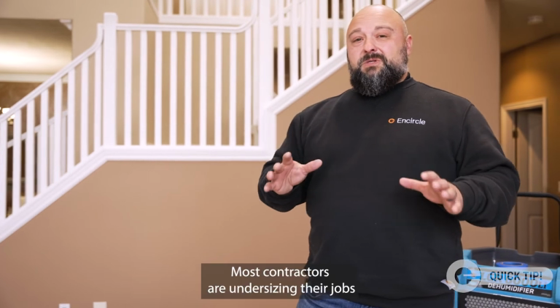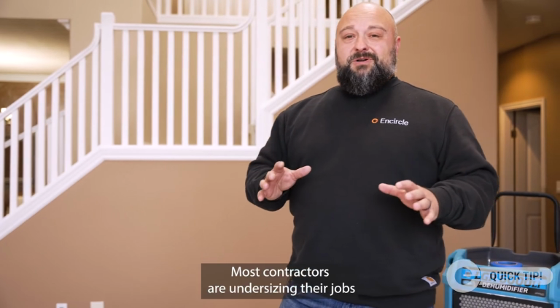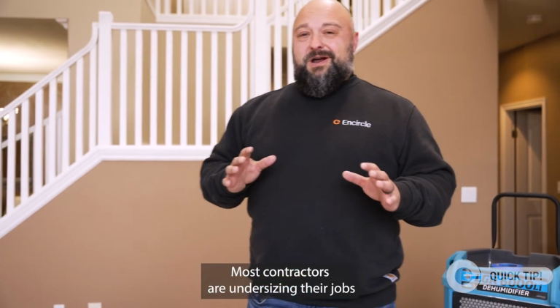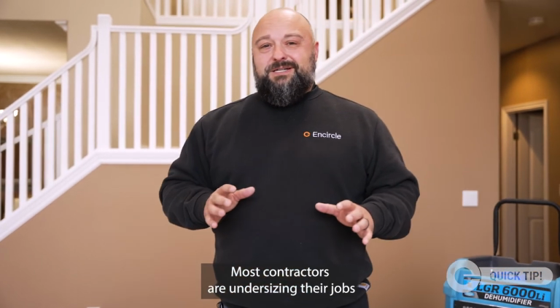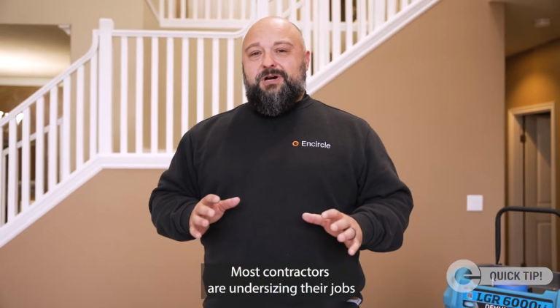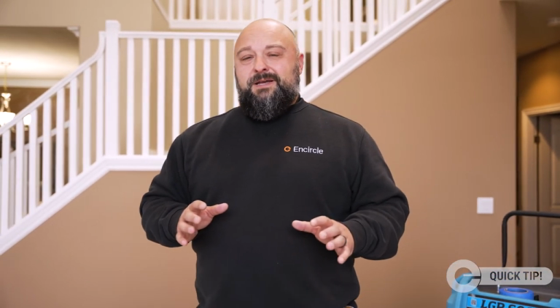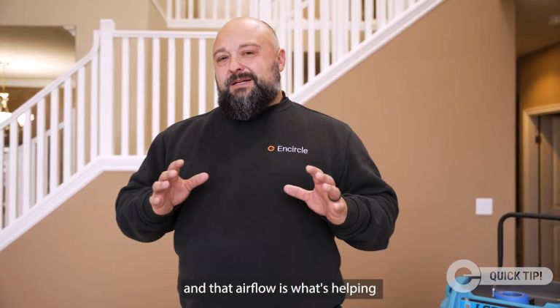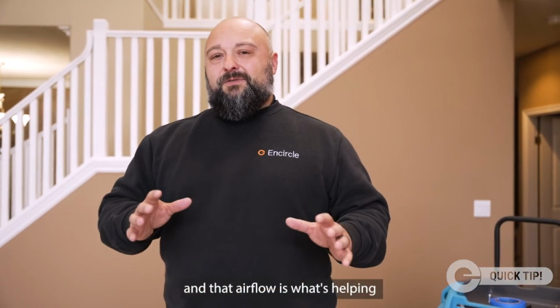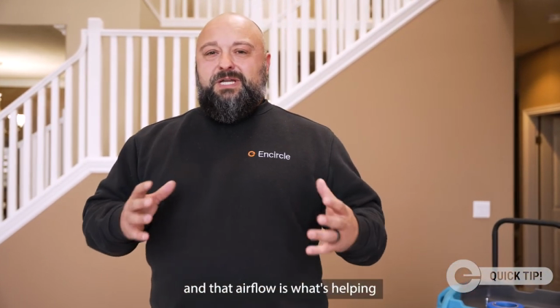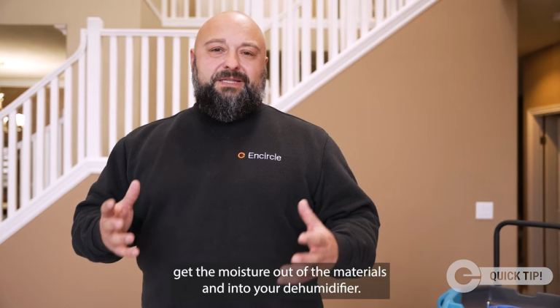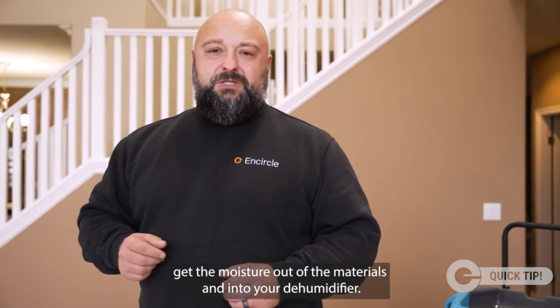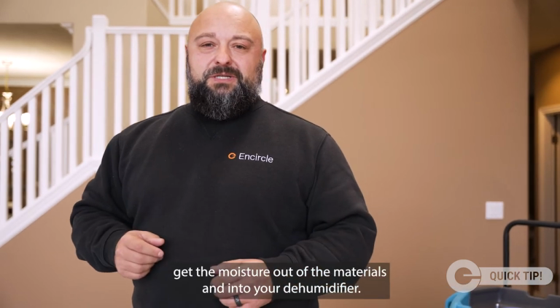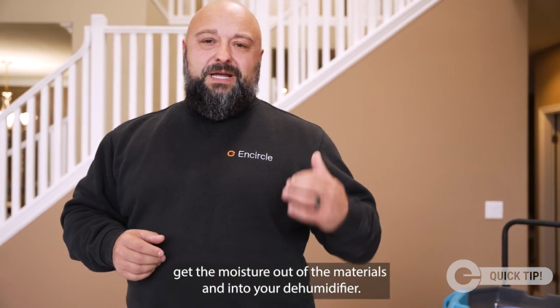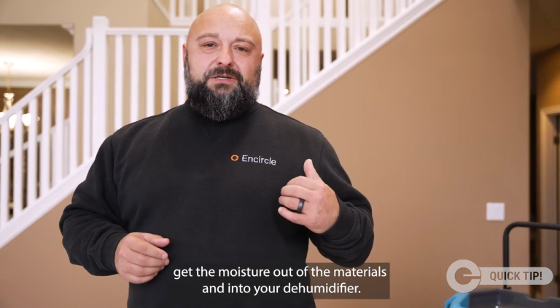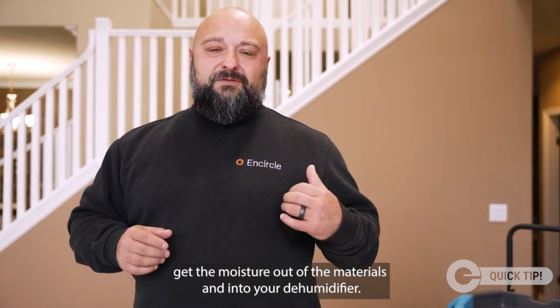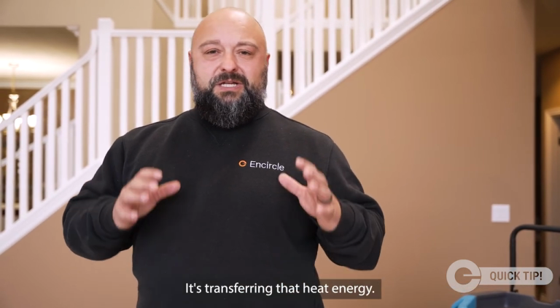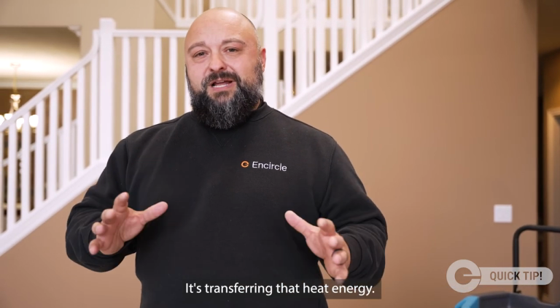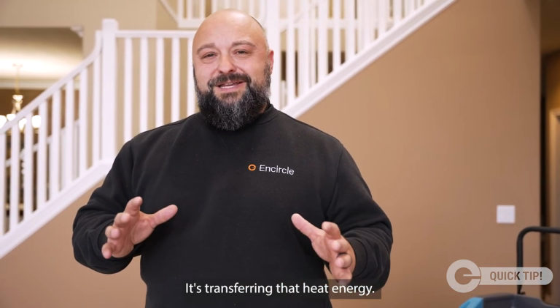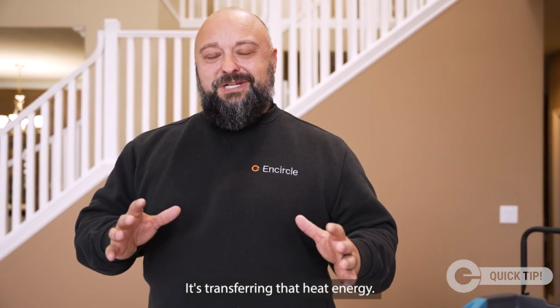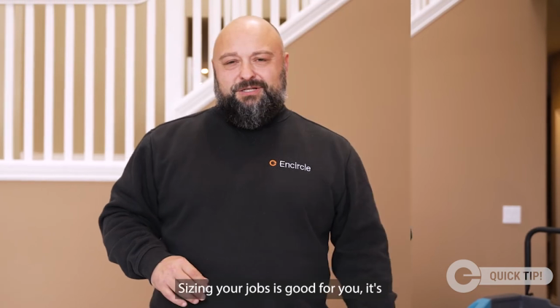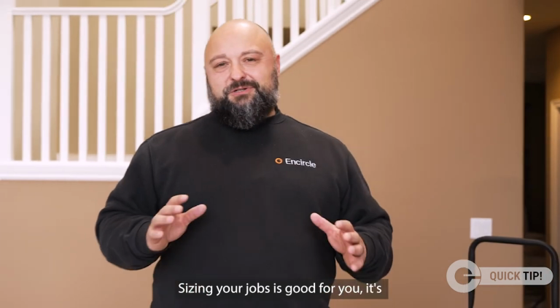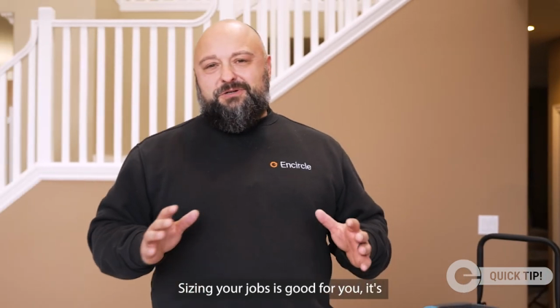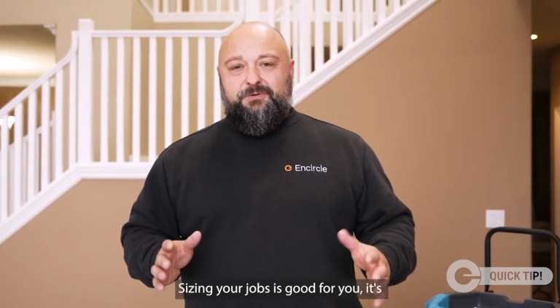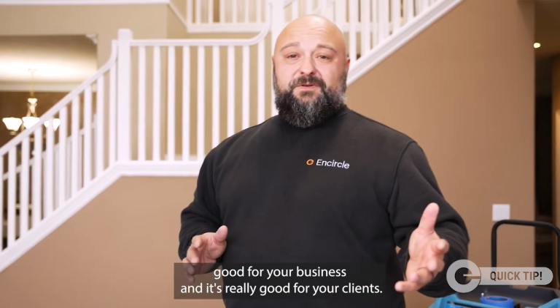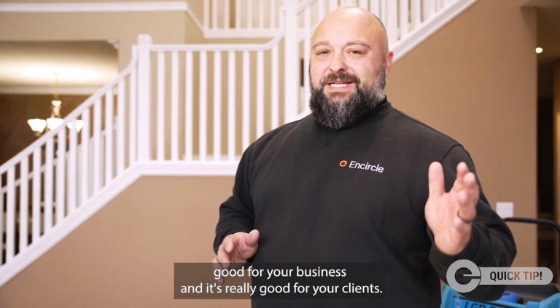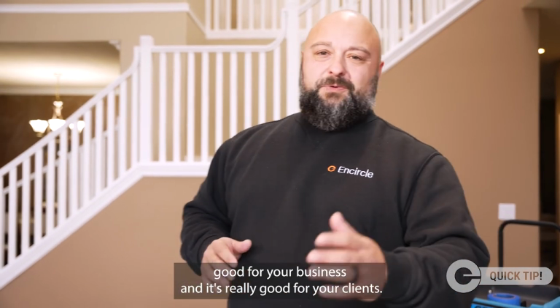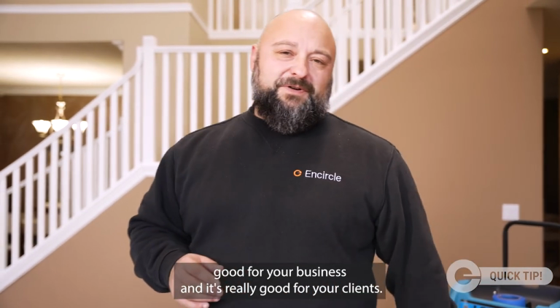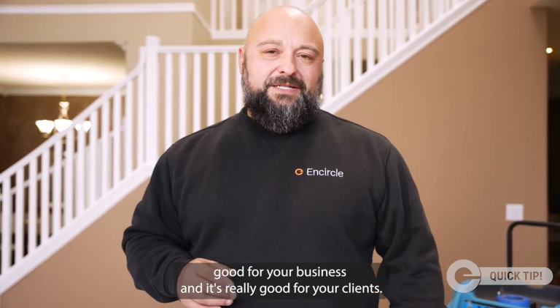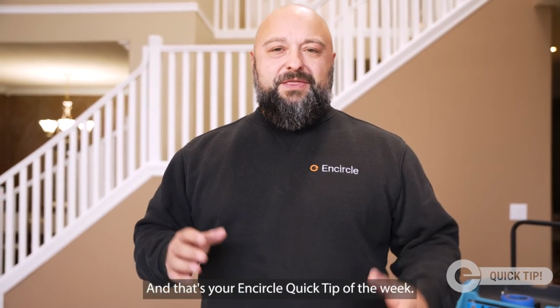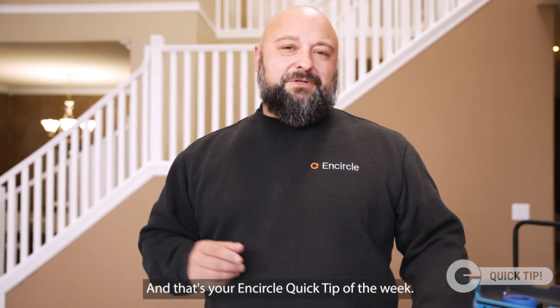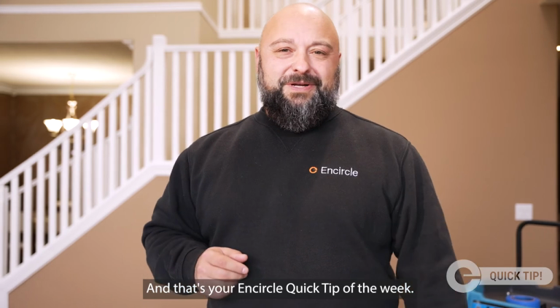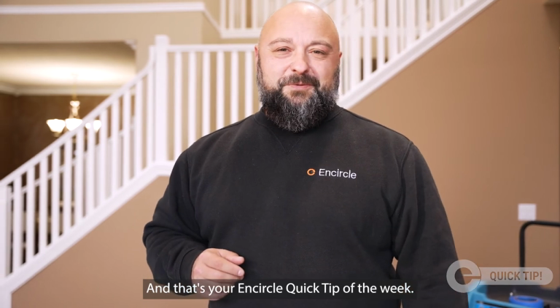Most contractors are undersizing their jobs, and that airflow is what's helping get the moisture out of the materials and into your dehumidifiers. It's transferring that heat energy. Sizing your jobs is good for you, it's good for your business, and it's really good for your clients. And that's your Encircle Quick Tip of the Week.